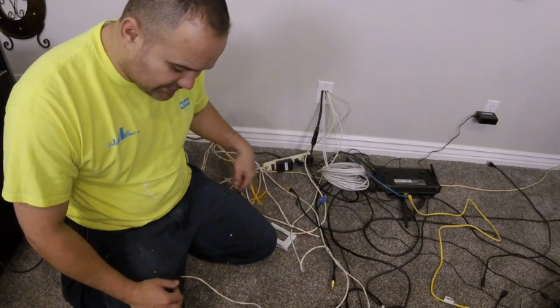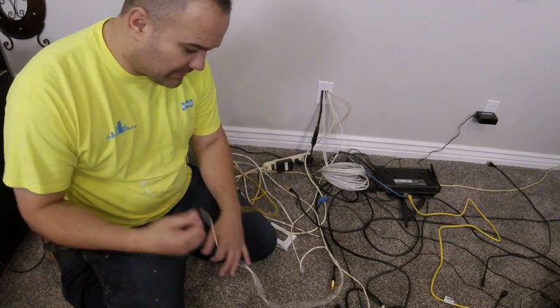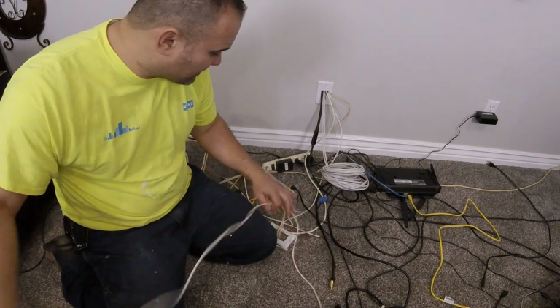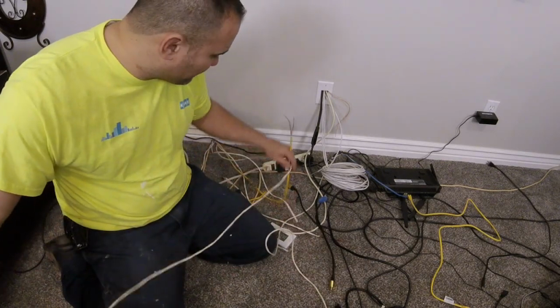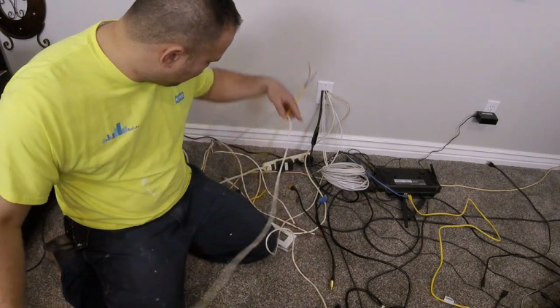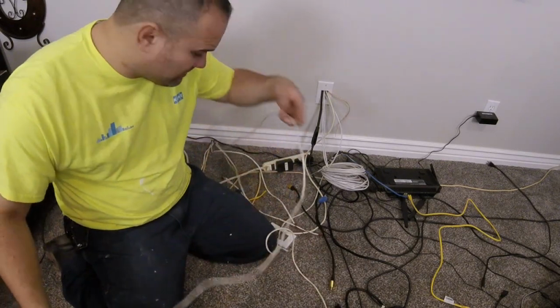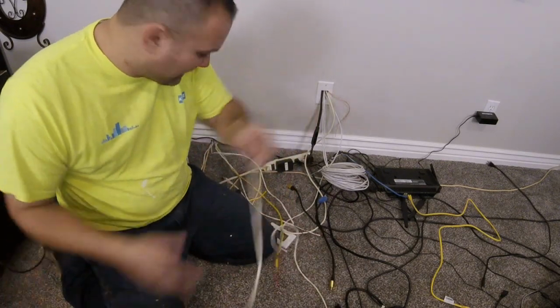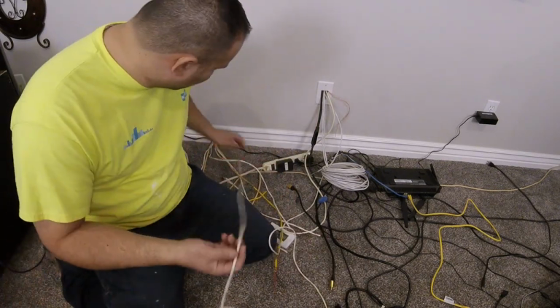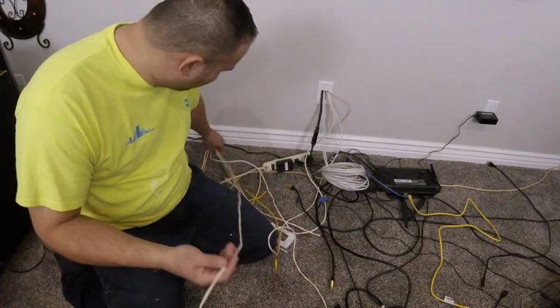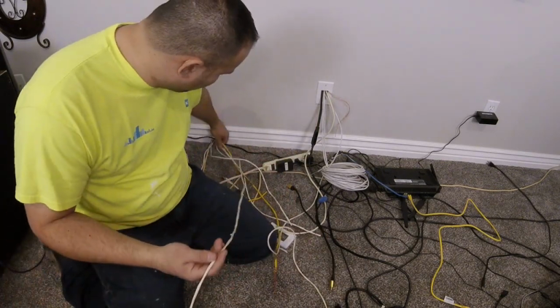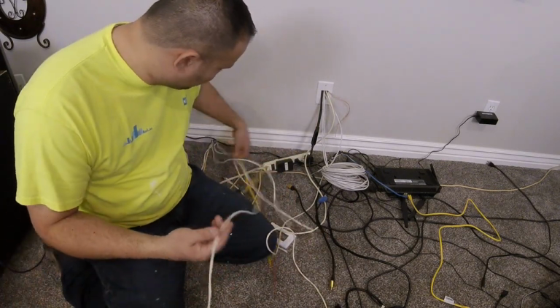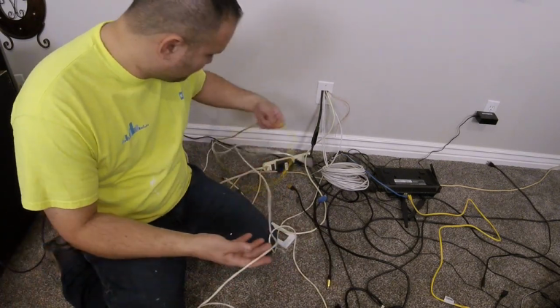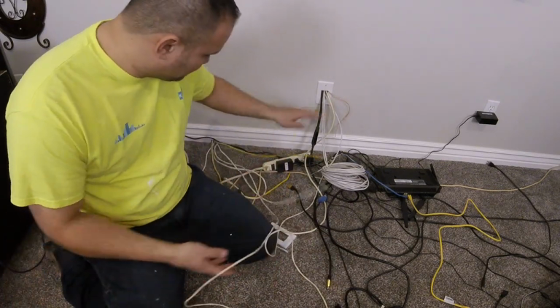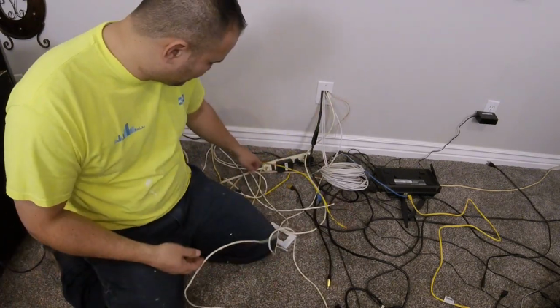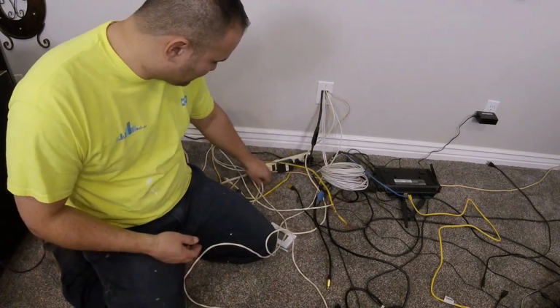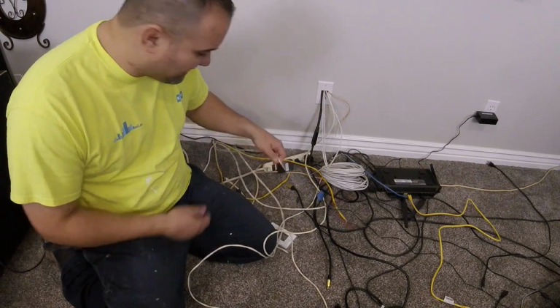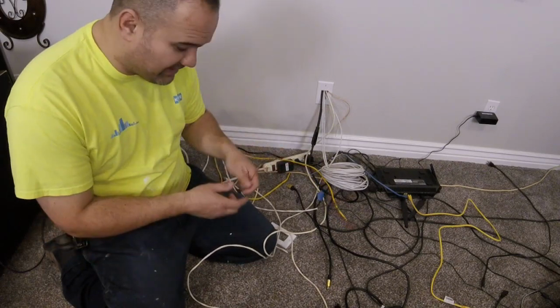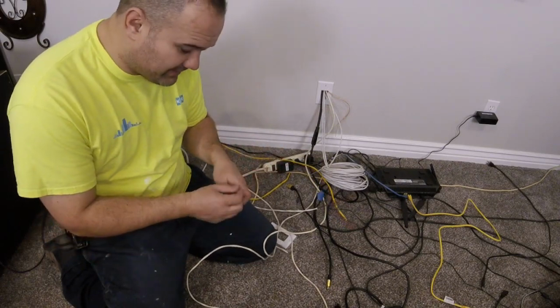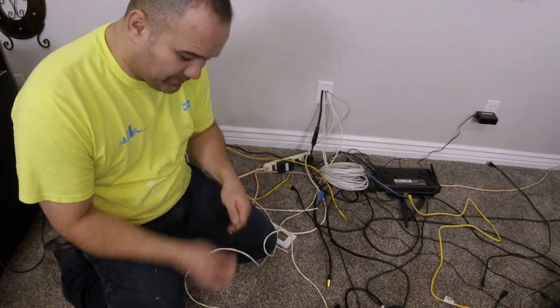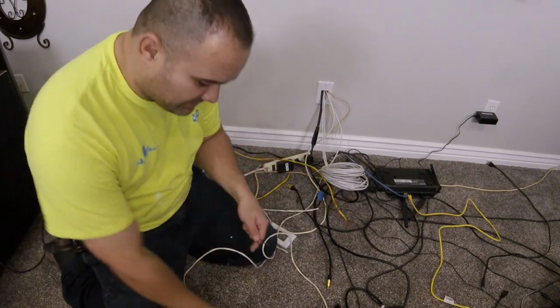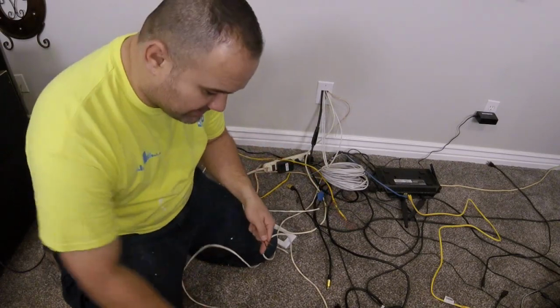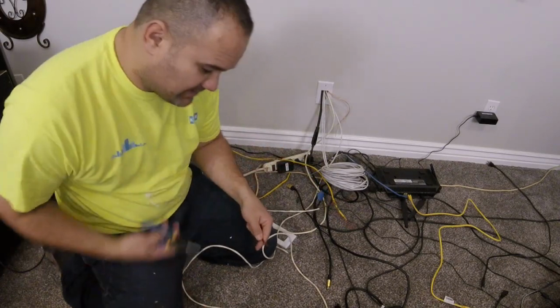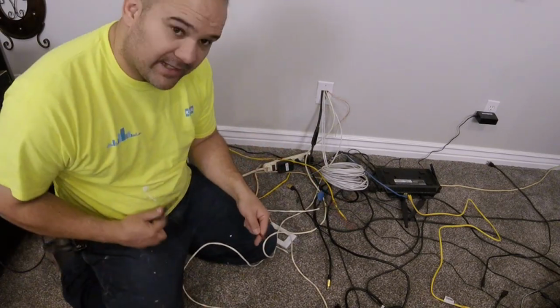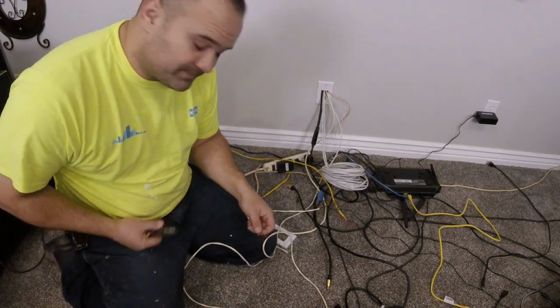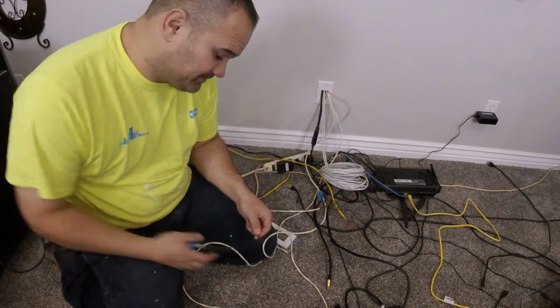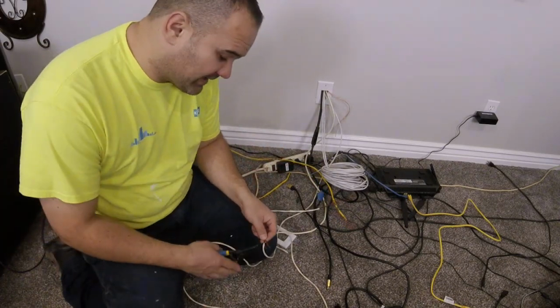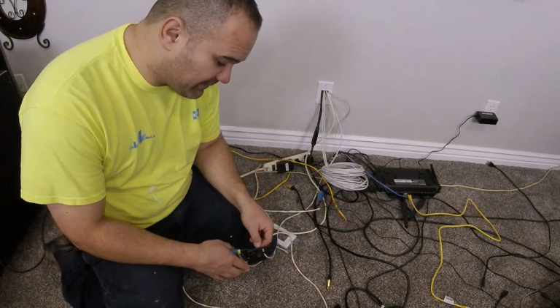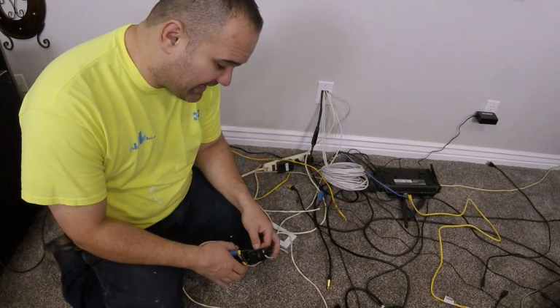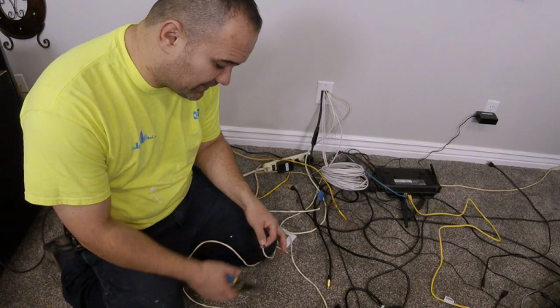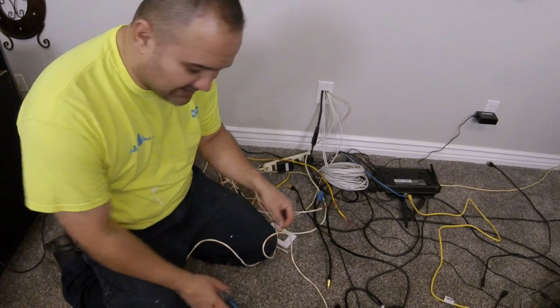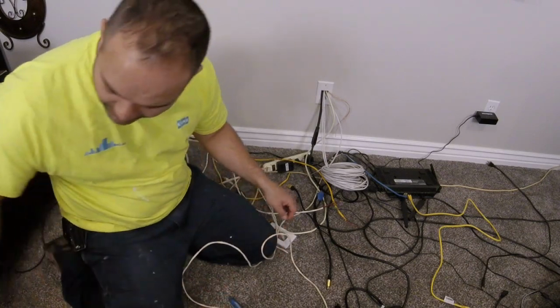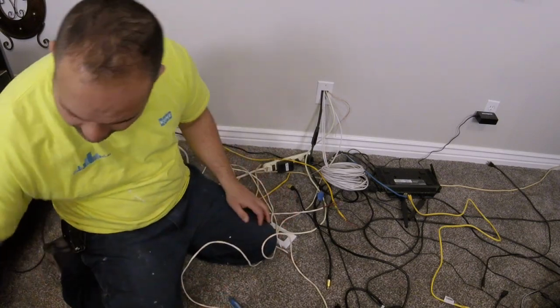We're going to go over that right now, and I'm just going to start with the shortest one right here. Let's get going. I'm going to cut off the bad end first so I can start with fresh copper.